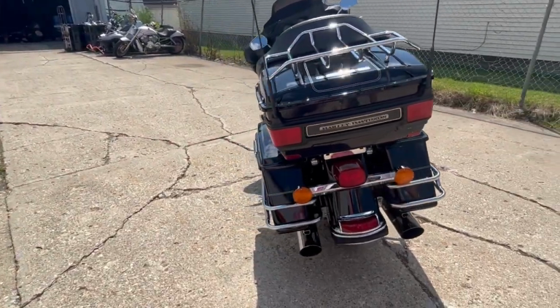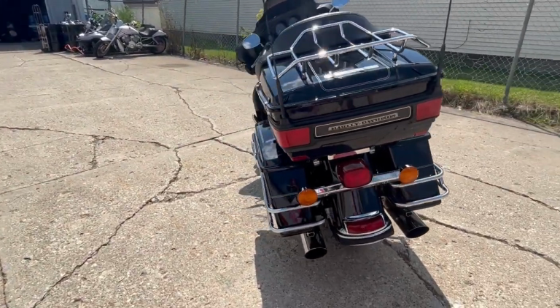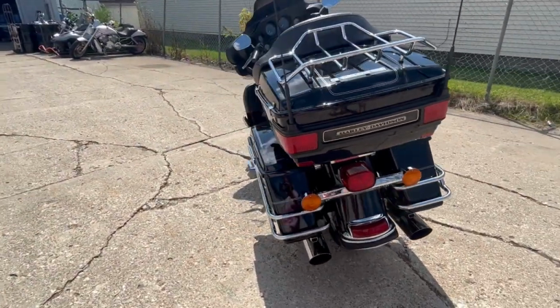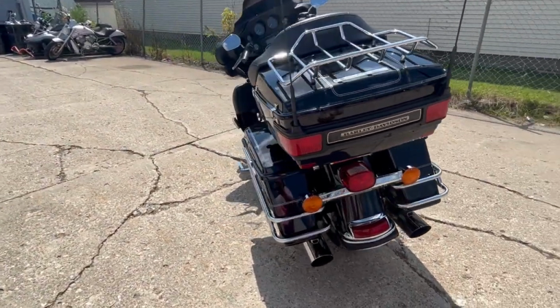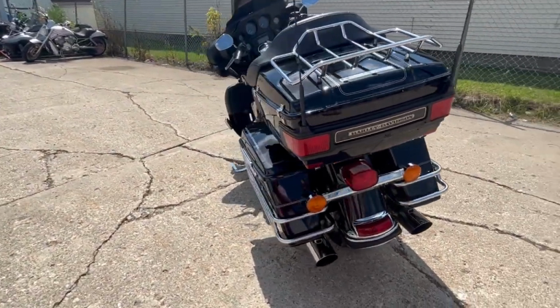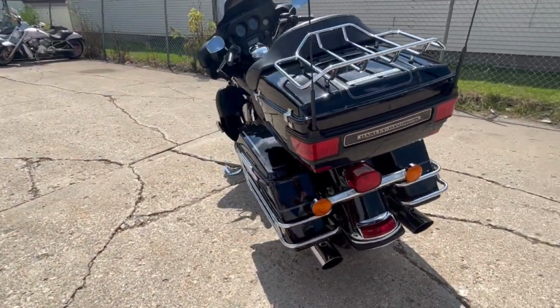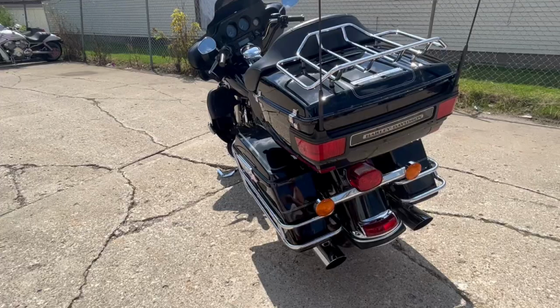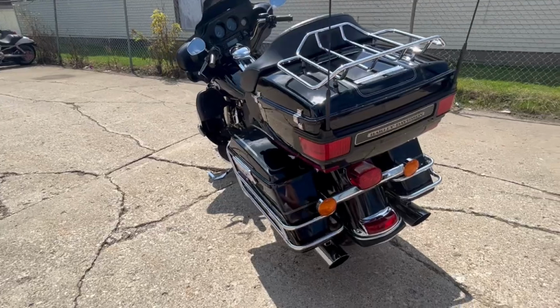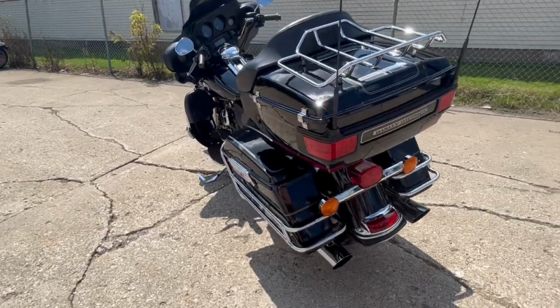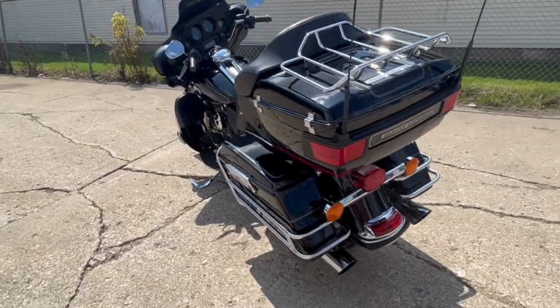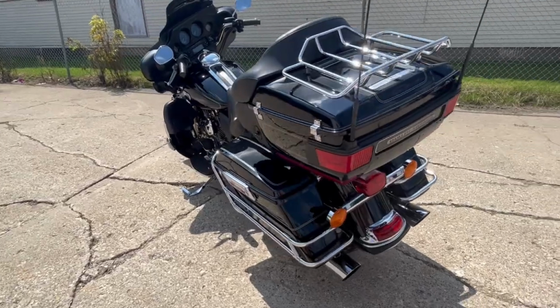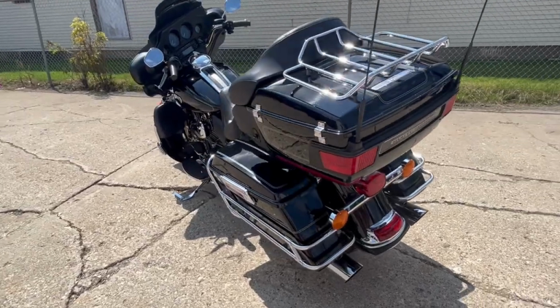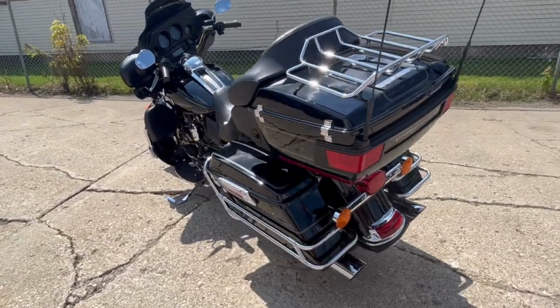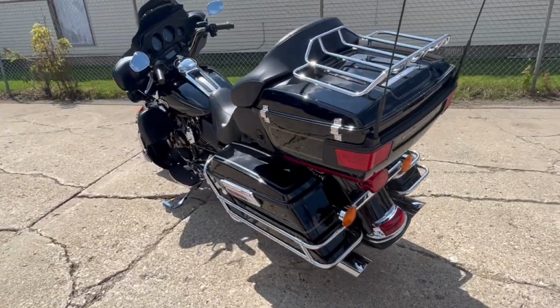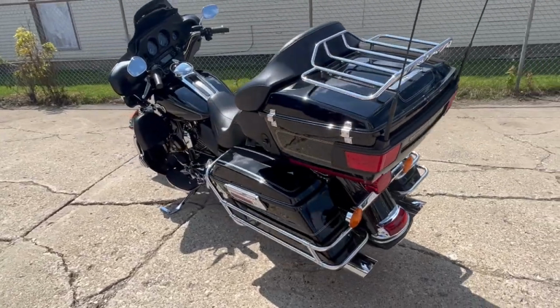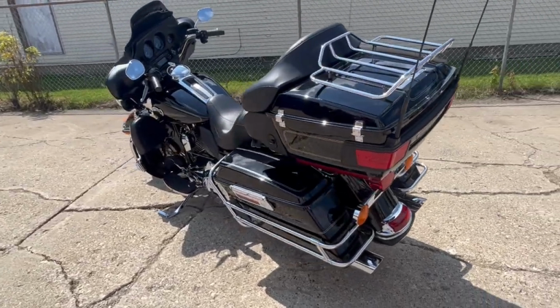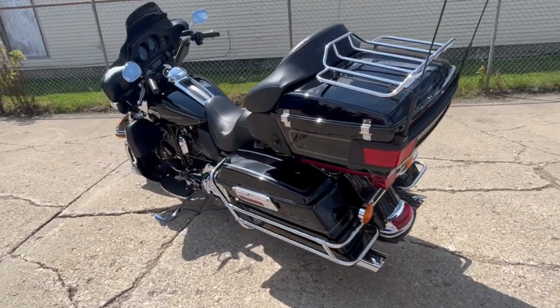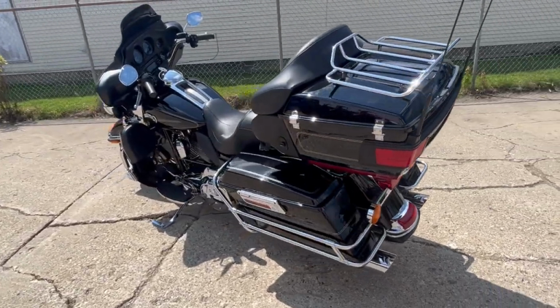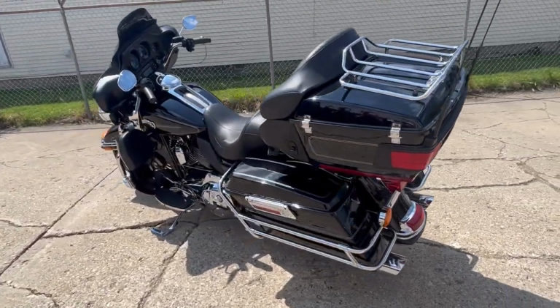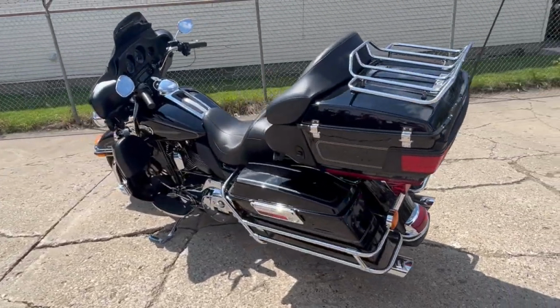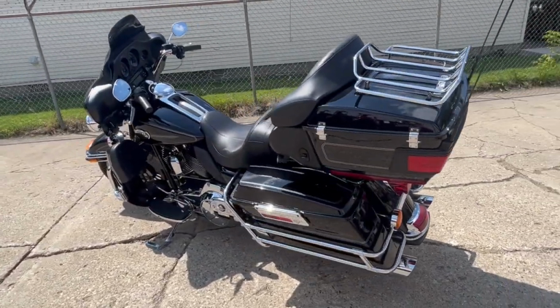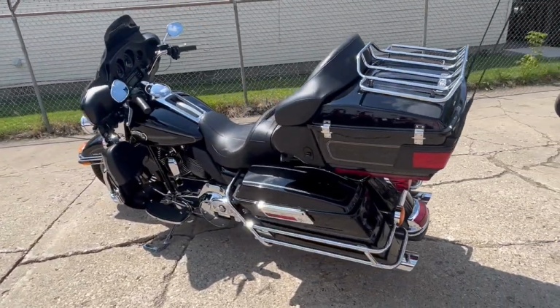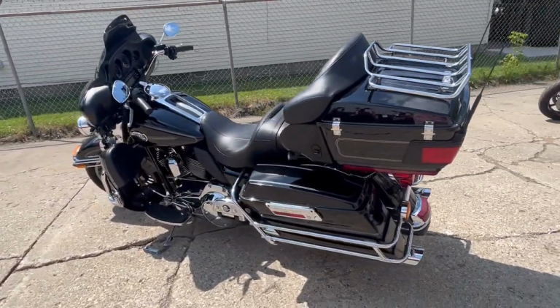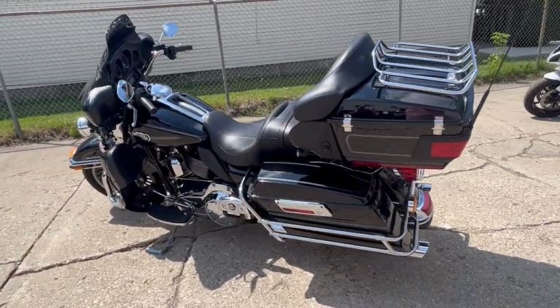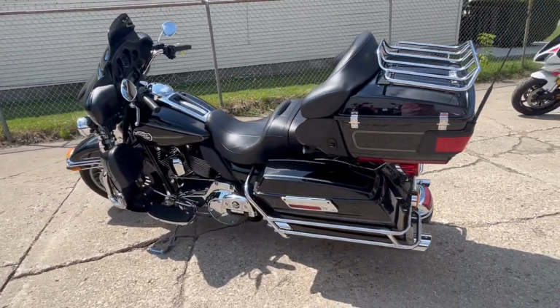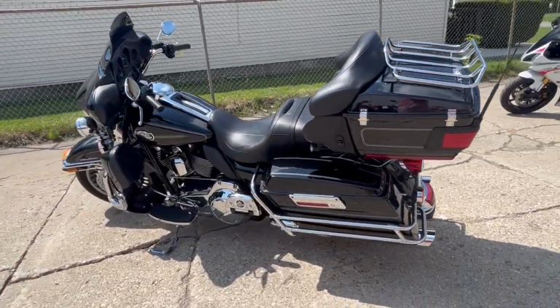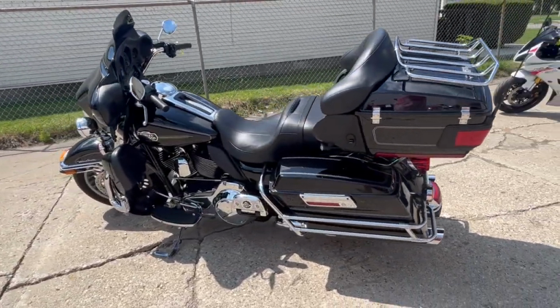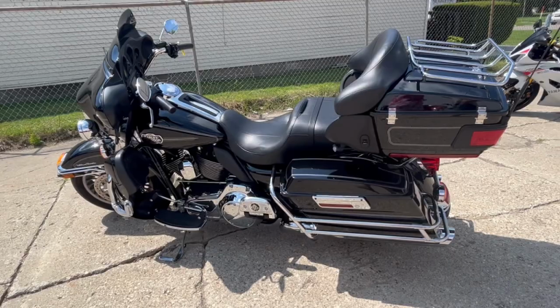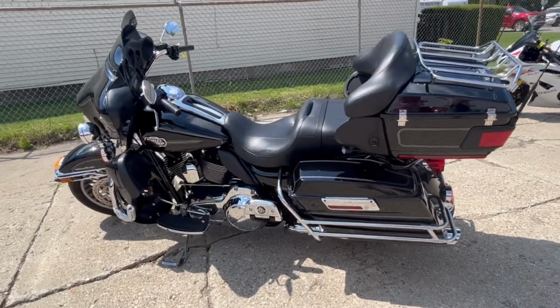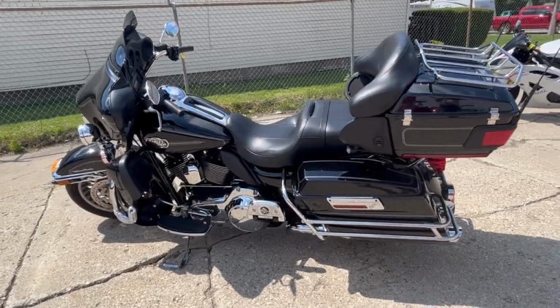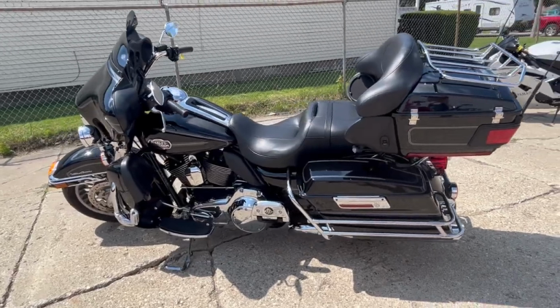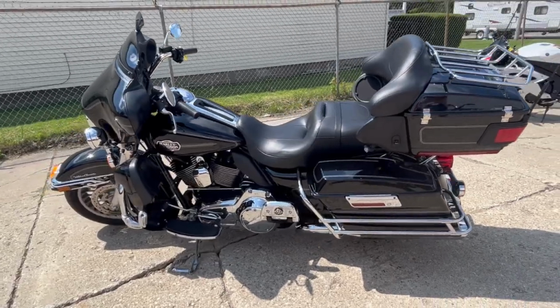No modifications done here. This is a high gloss, vivid black paint with tons of chrome. This is one sharp Harley.